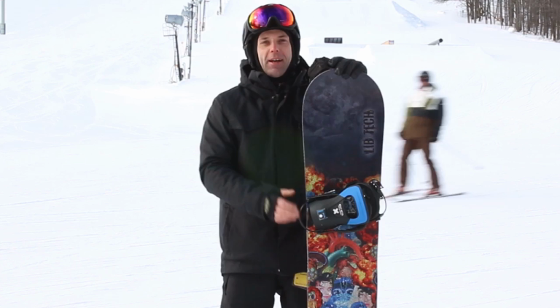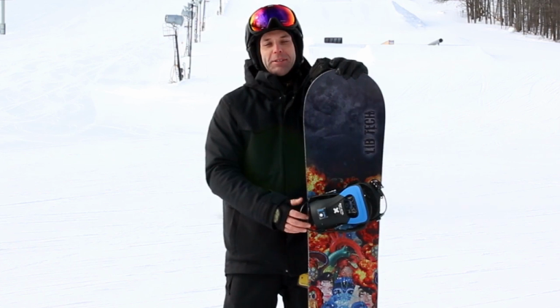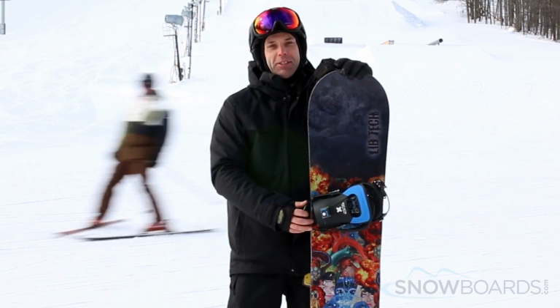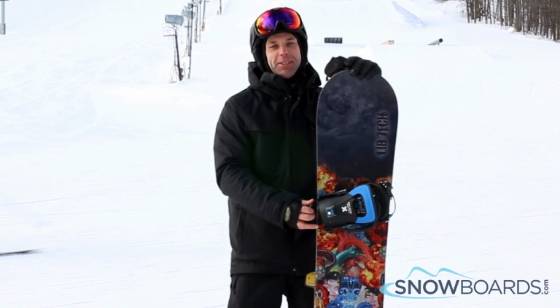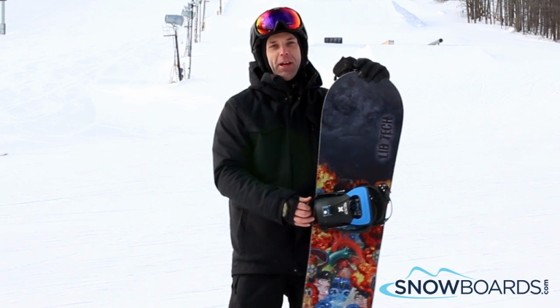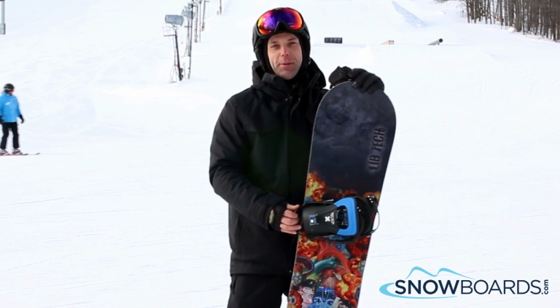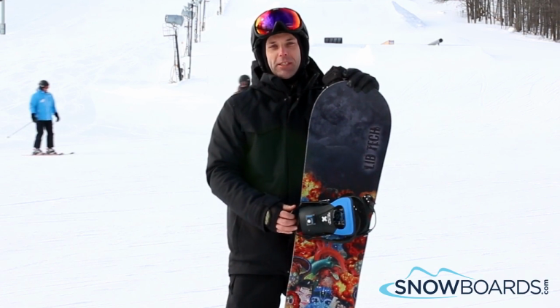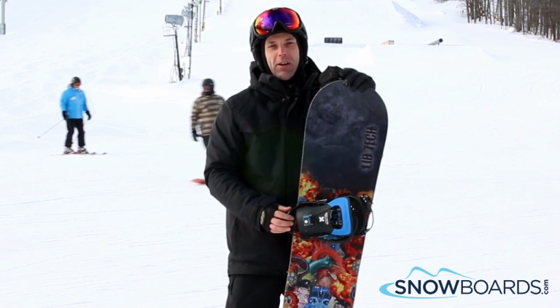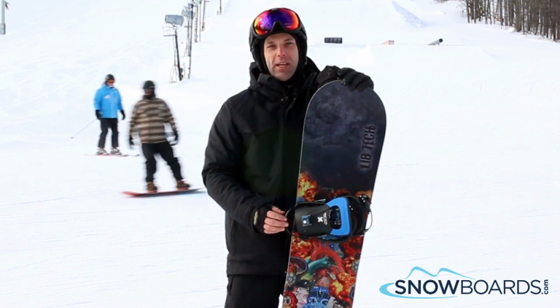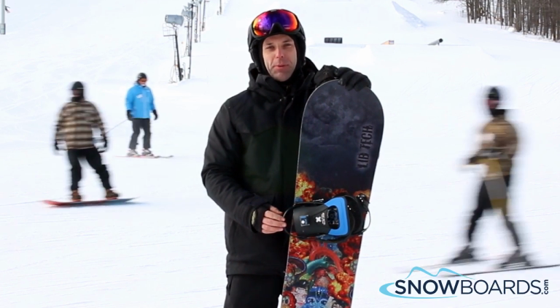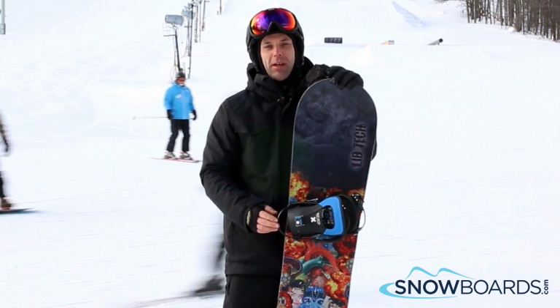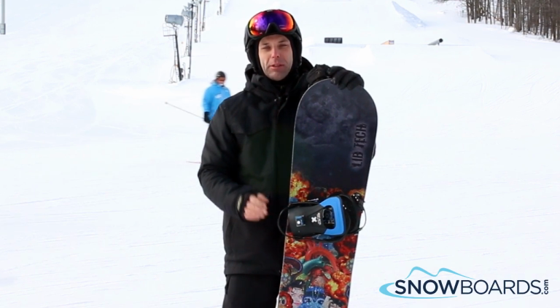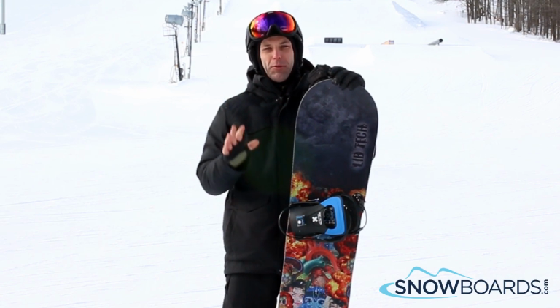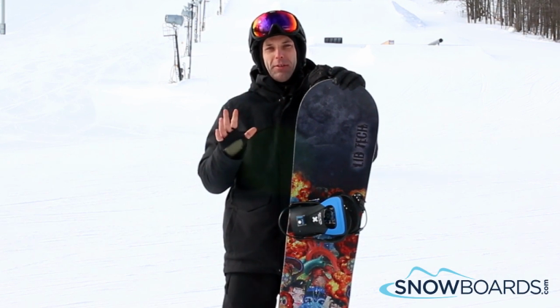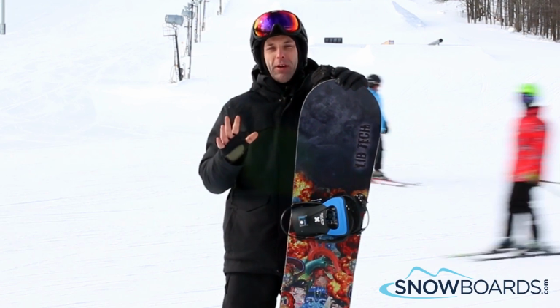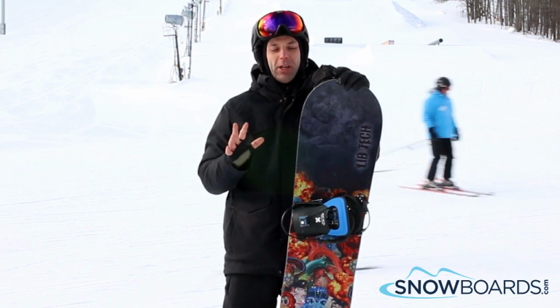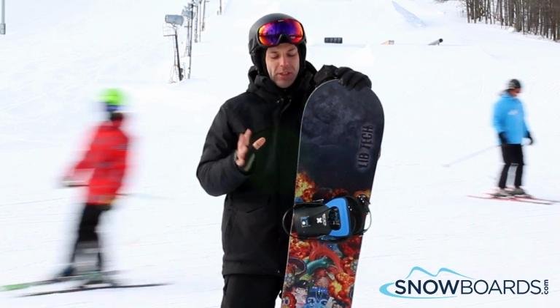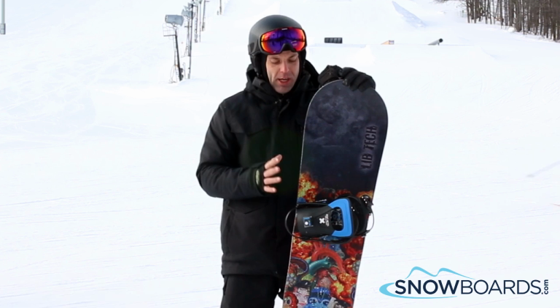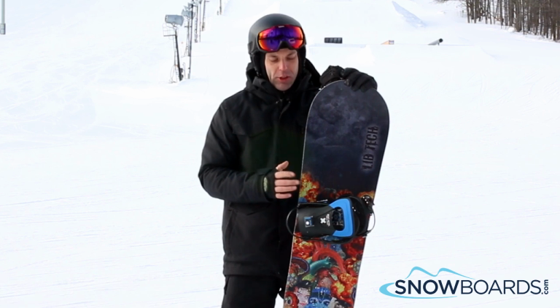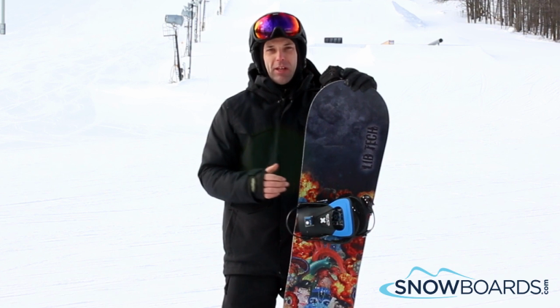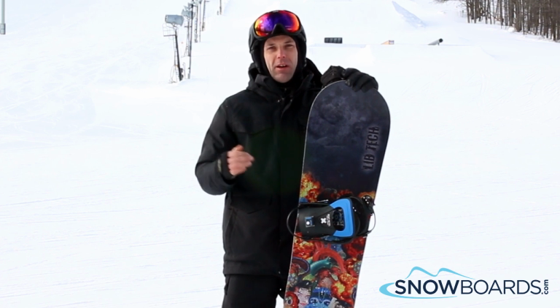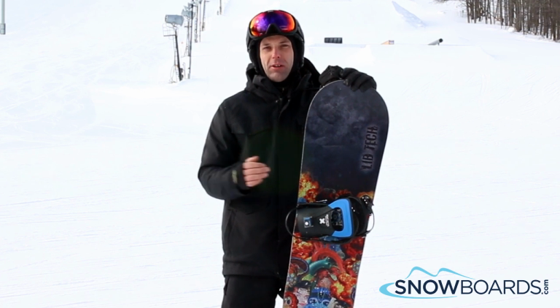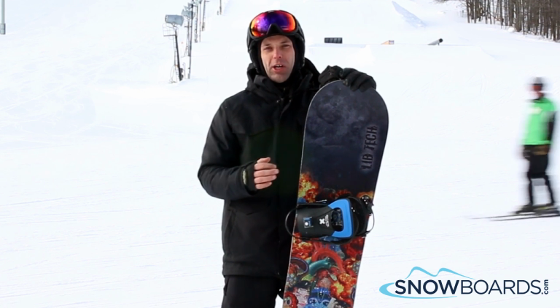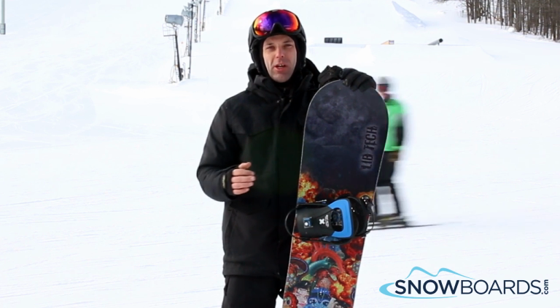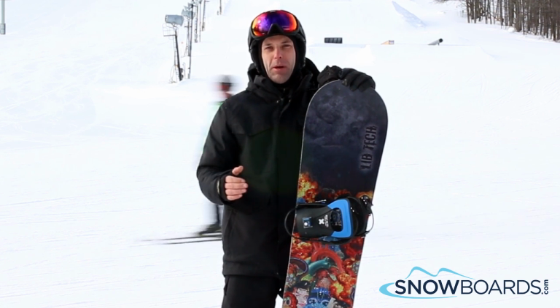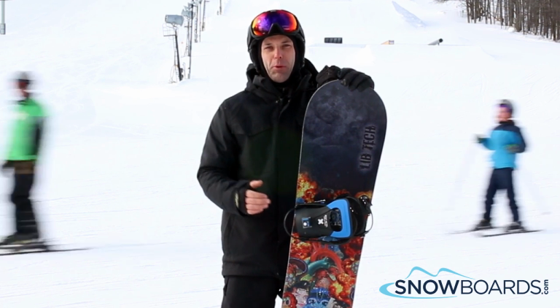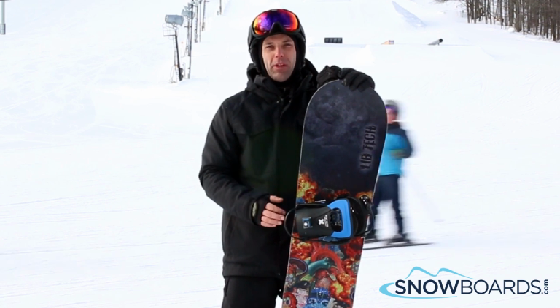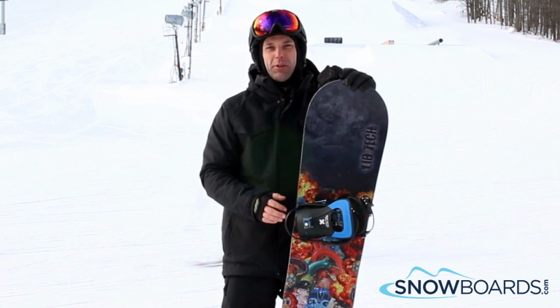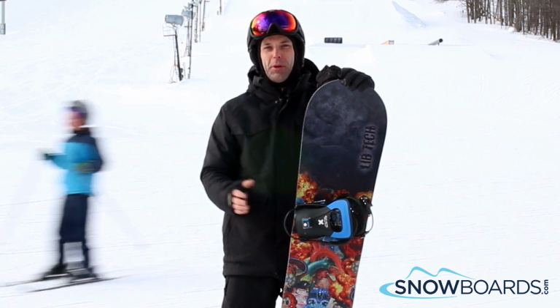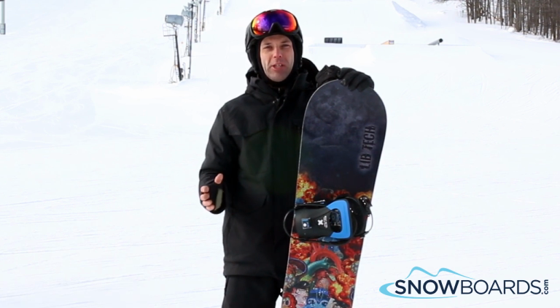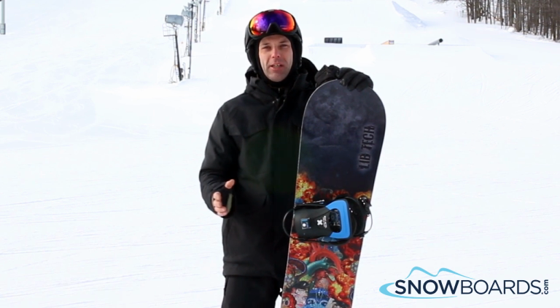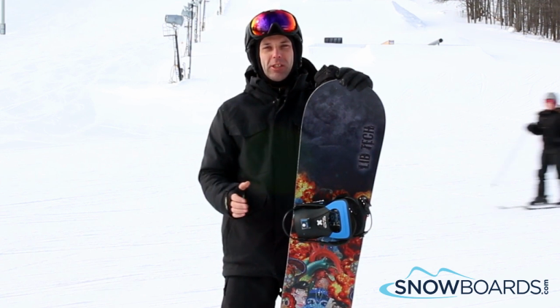Hi, I'm Steve. I just got done riding the Libtec TRS HP. I'm going to give it 5 out of 5 stars. It's a great hard-charging all-mountain board that's good for pretty much any conditions.